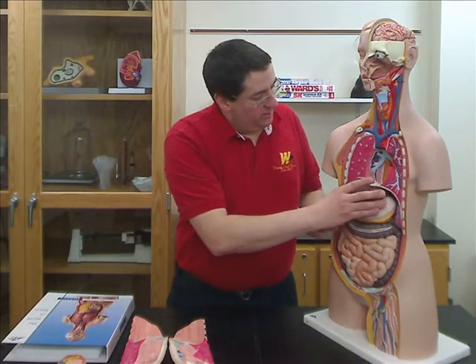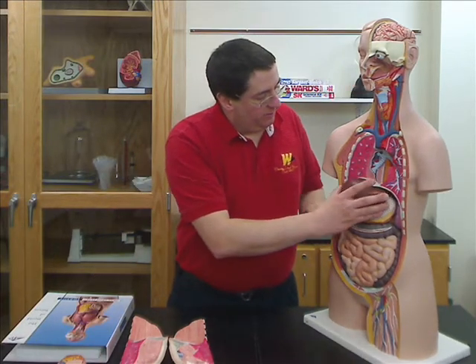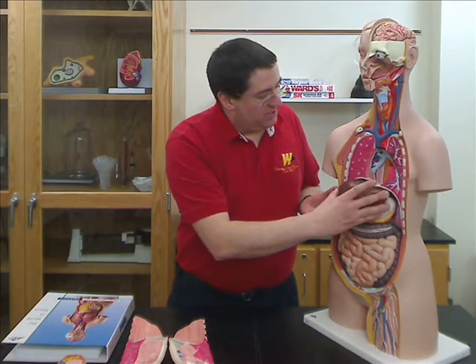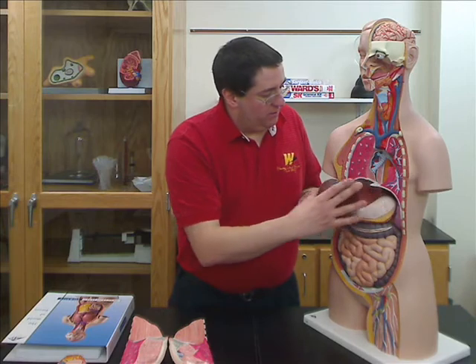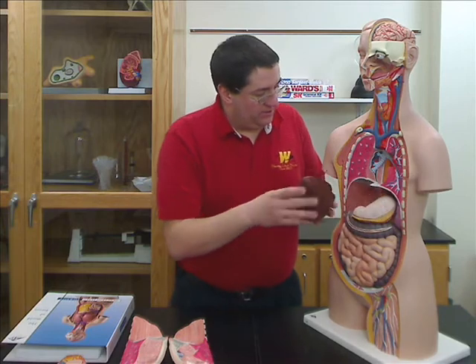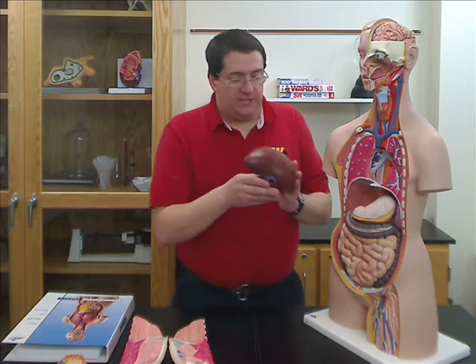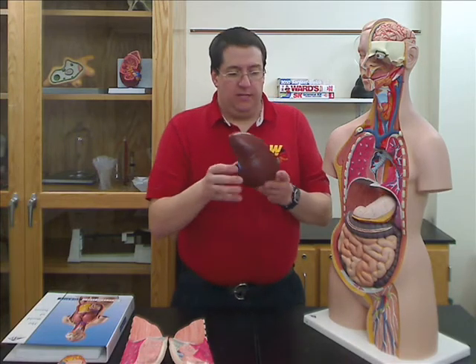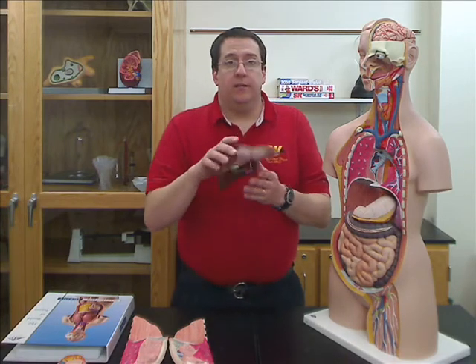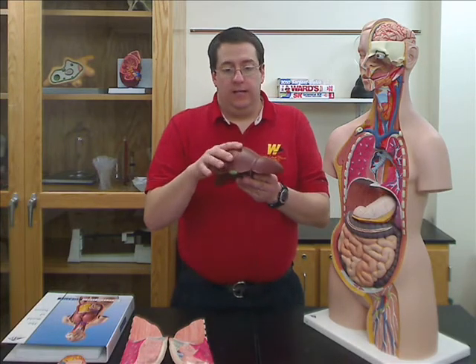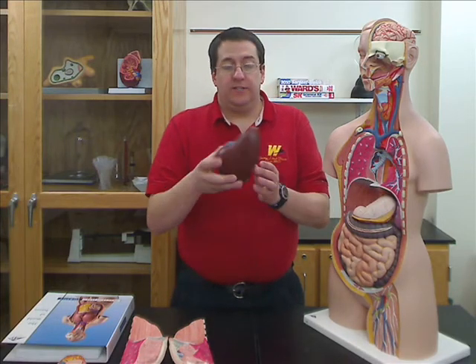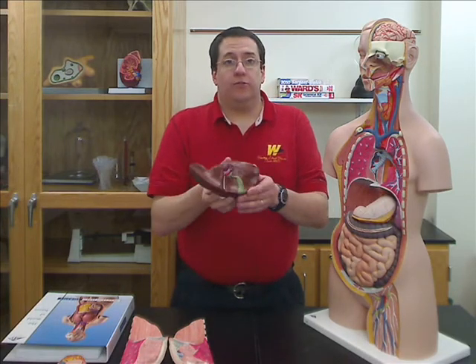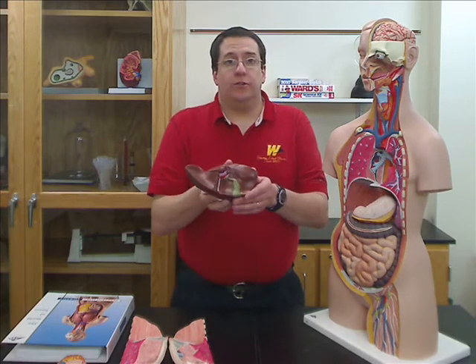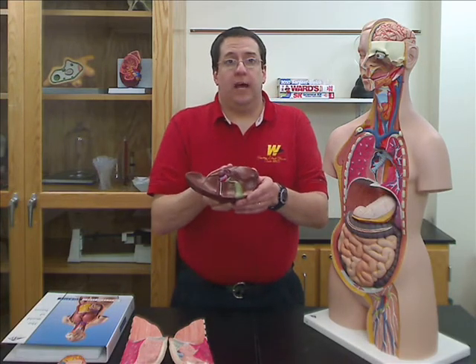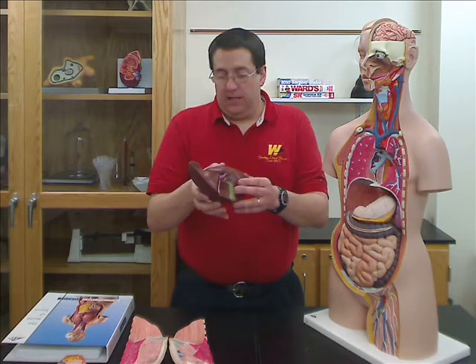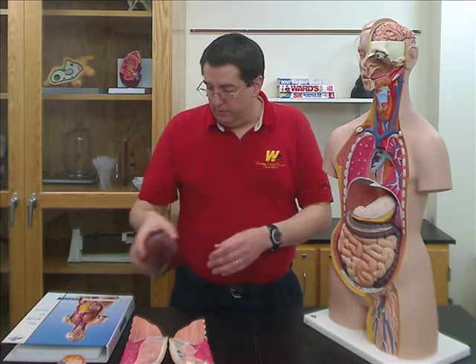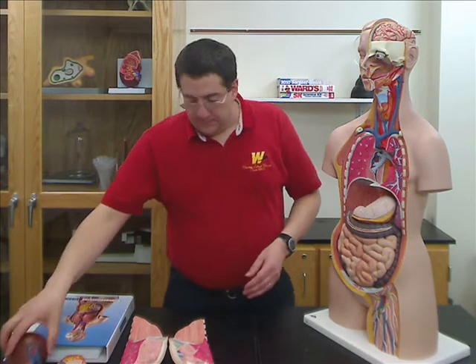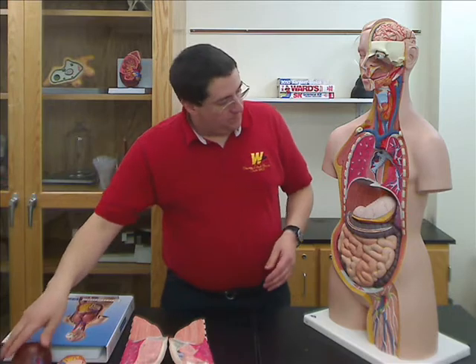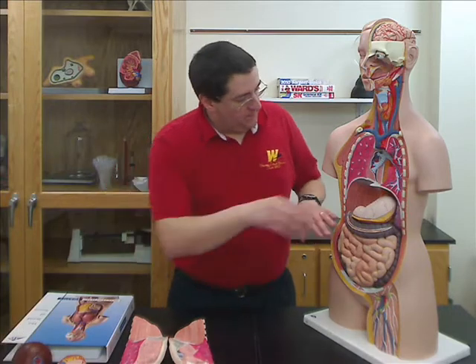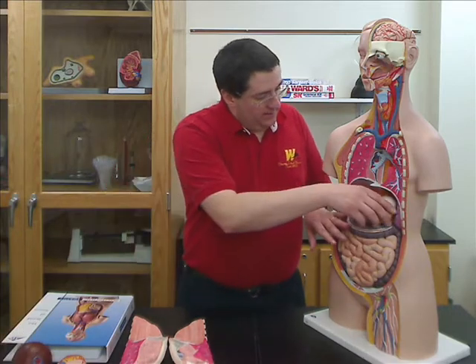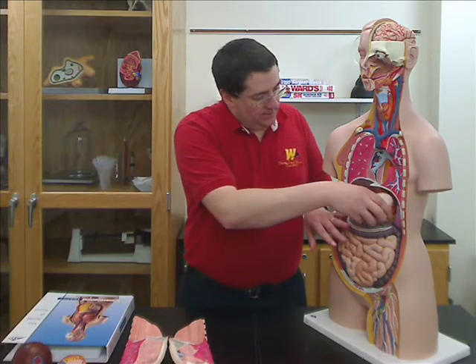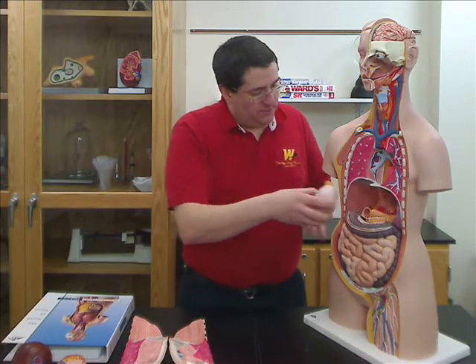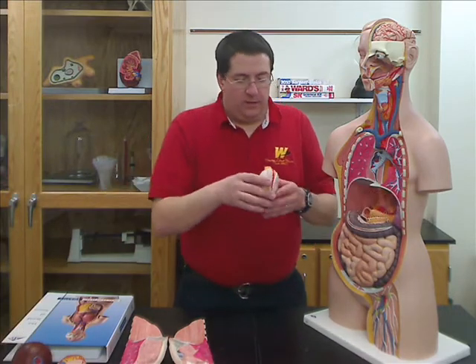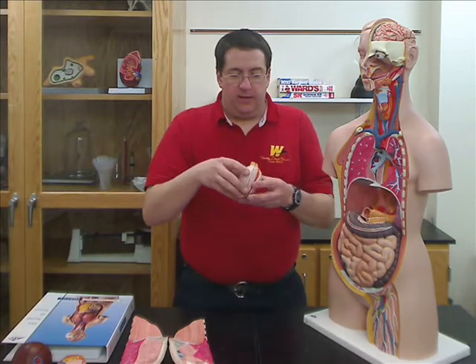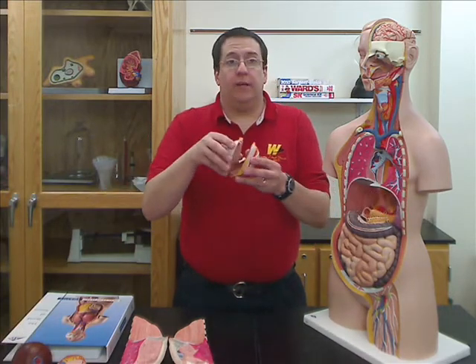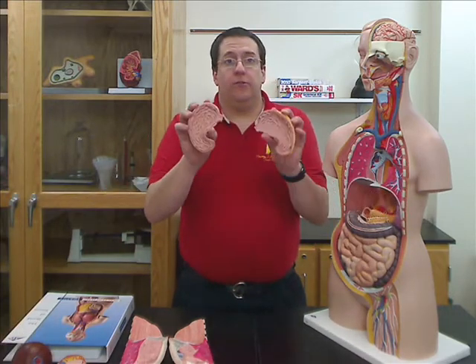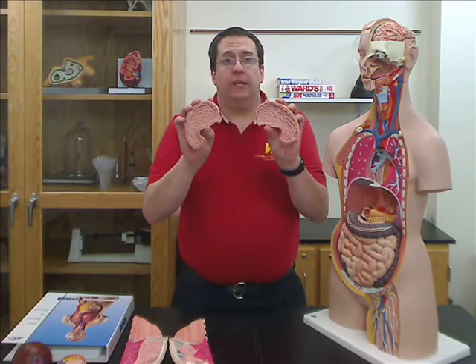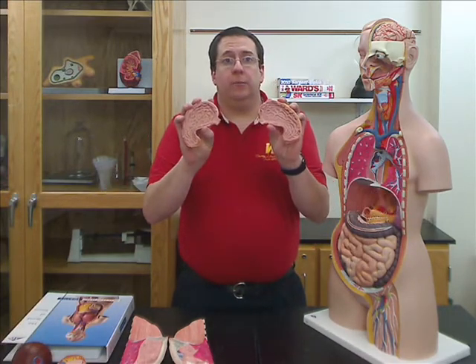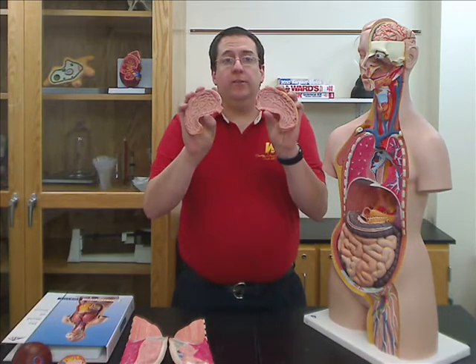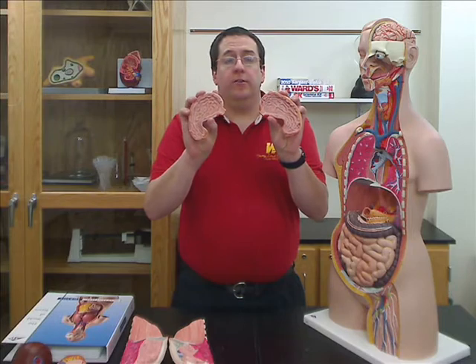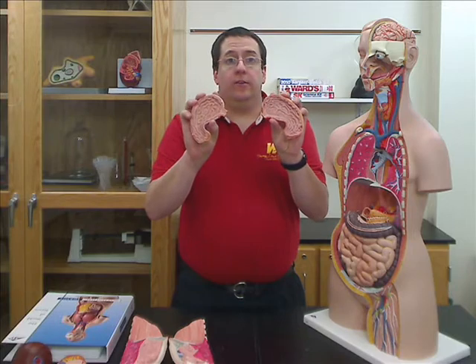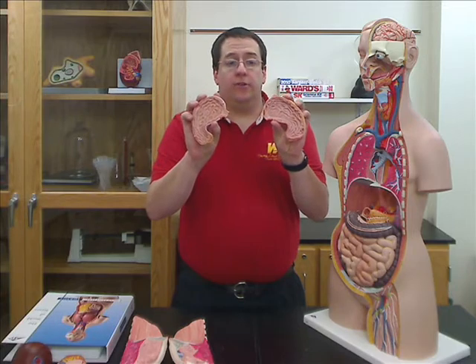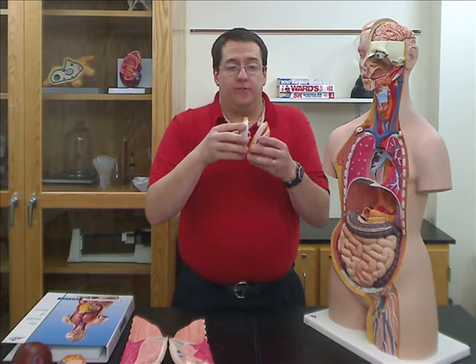The liver comes out and just sets in place, and there are several structures highlighted on the liver. The stomach also comes out and is dissectable, so you can see the internal structures of the stomach.